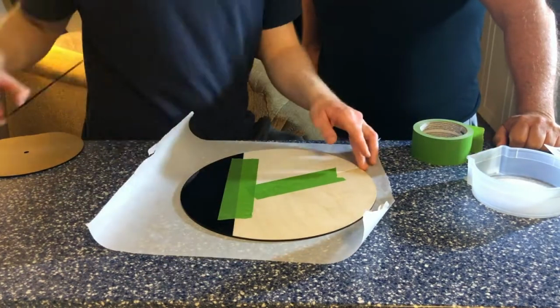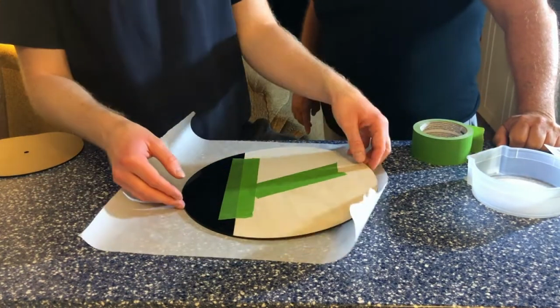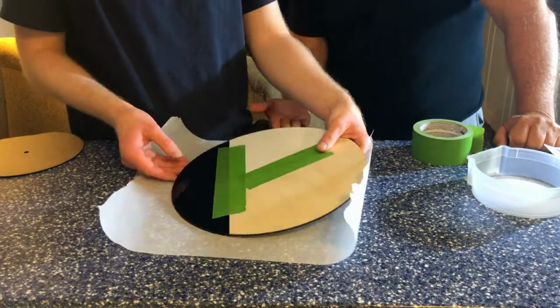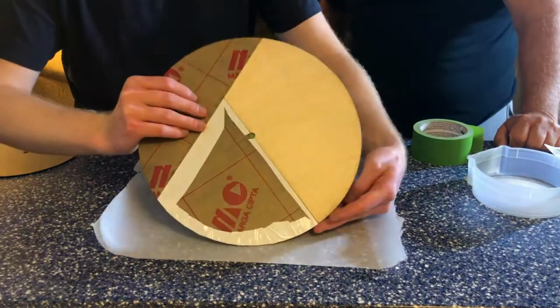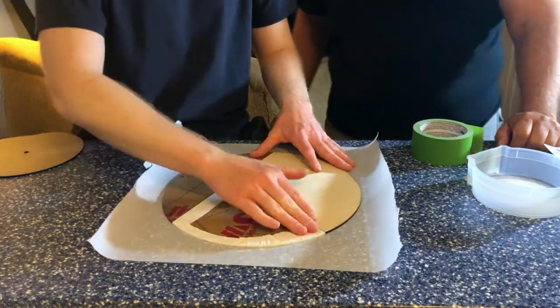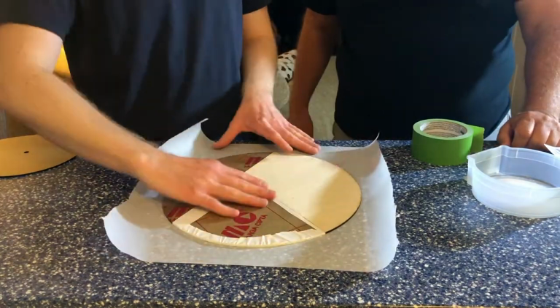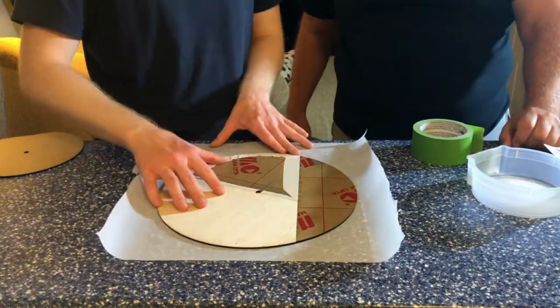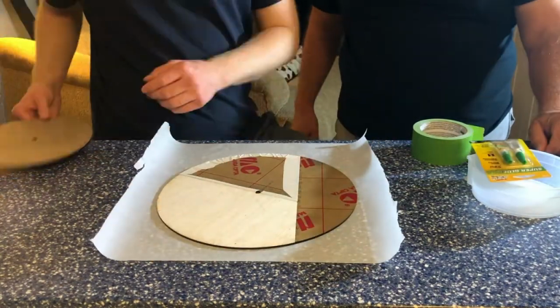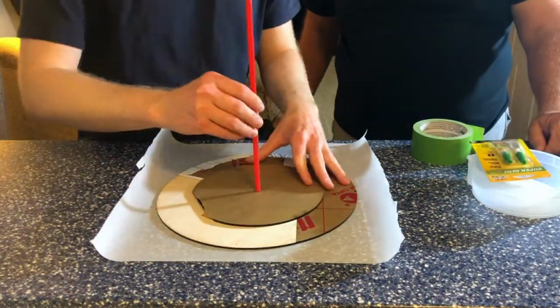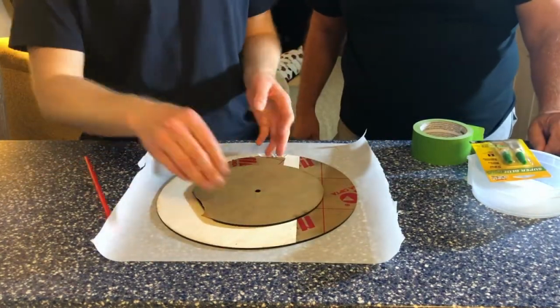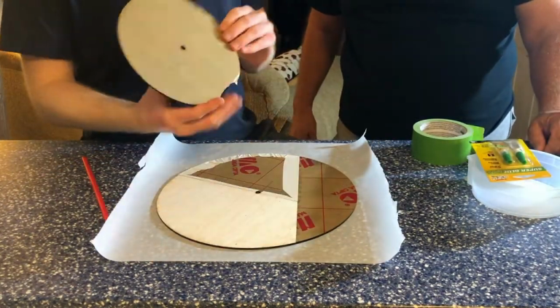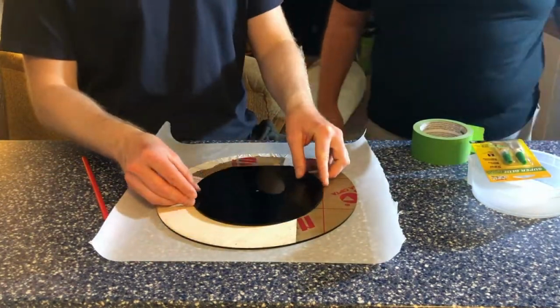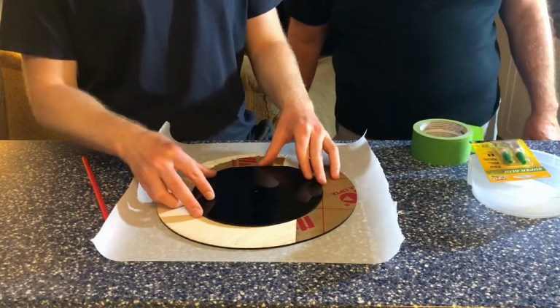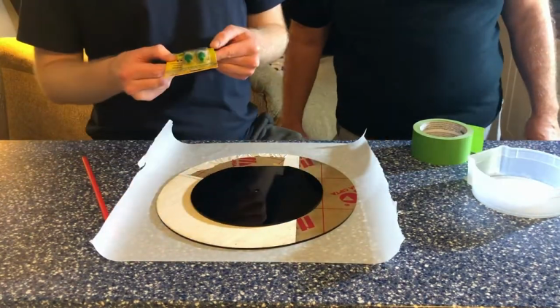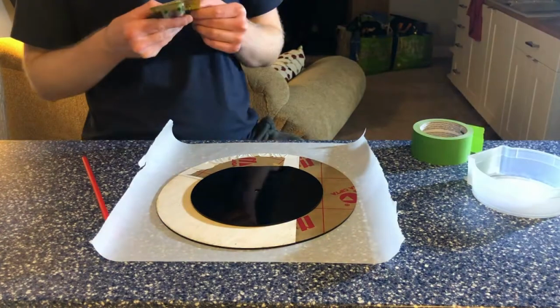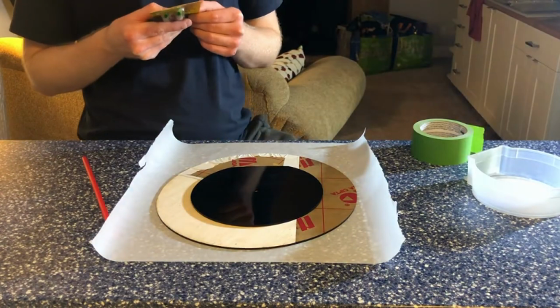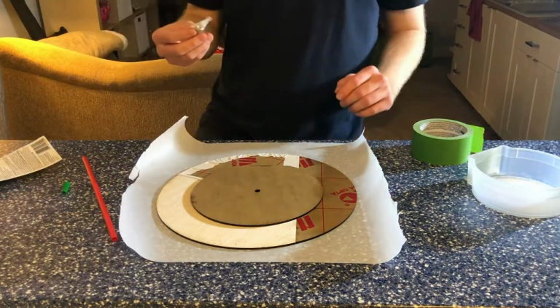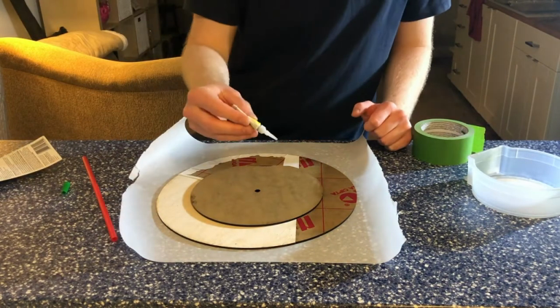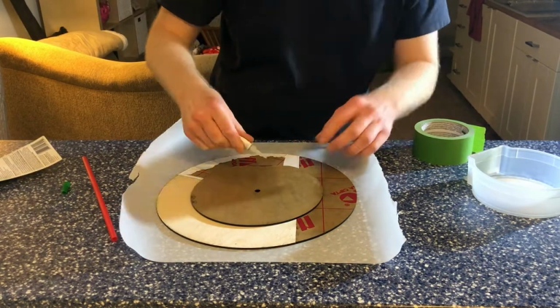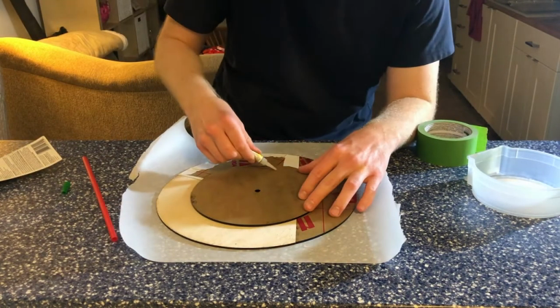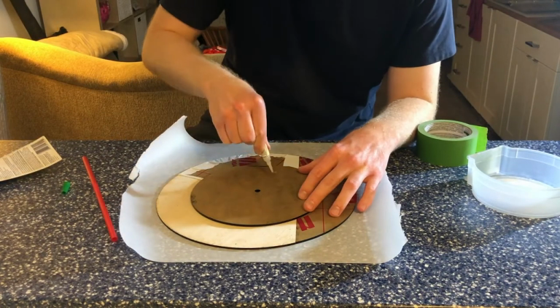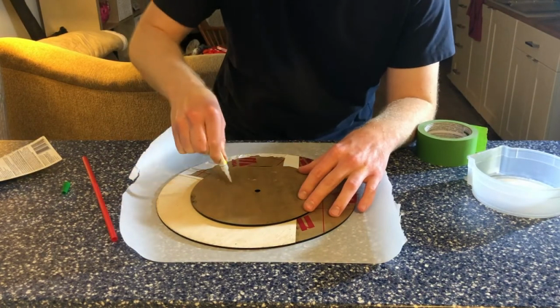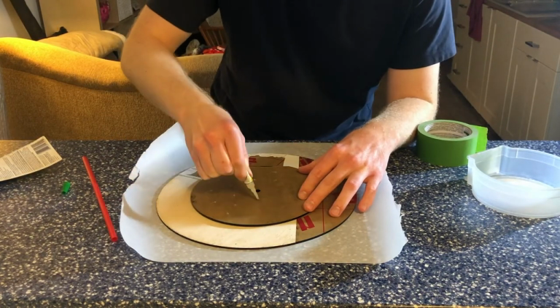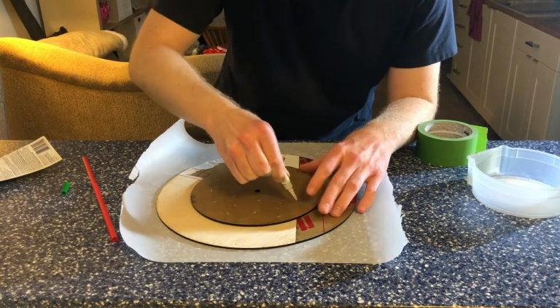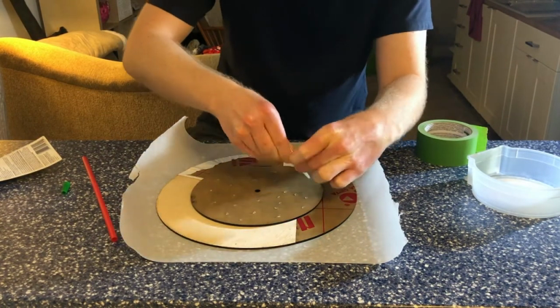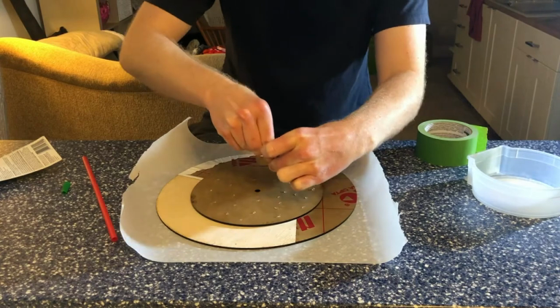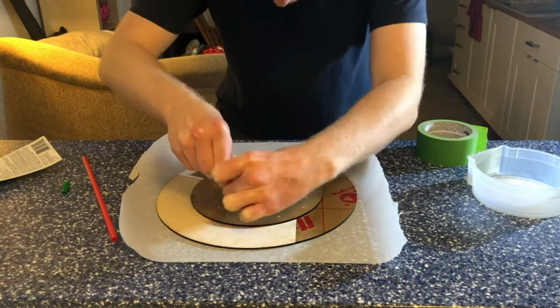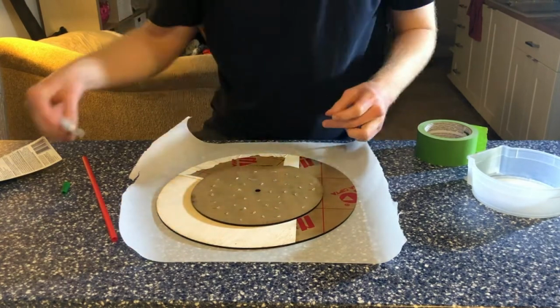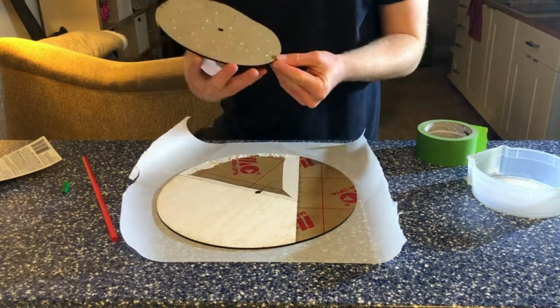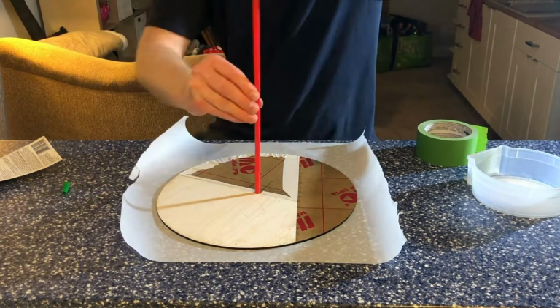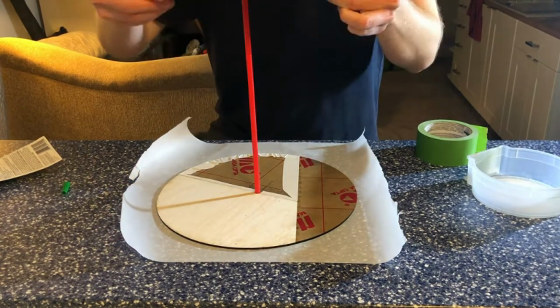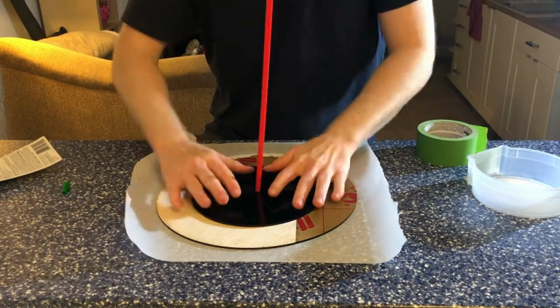This will help in the gluing process to make sure nothing shifts. Once you have it taped, flip it over, then take your background piece — that's what you're going to glue. I used super glue because that's what we had on hand; didn't want to go to the store. It sets quick and it worked fine. Turn that over and let it set.